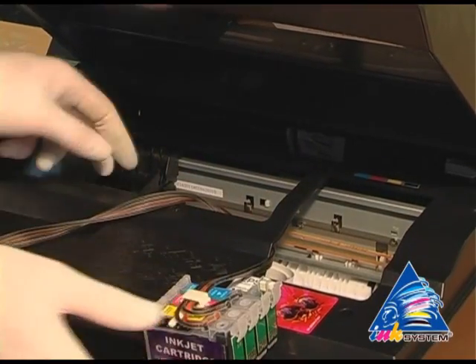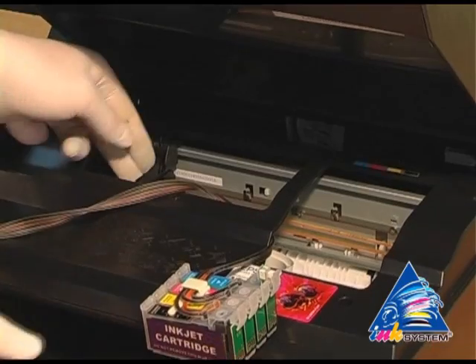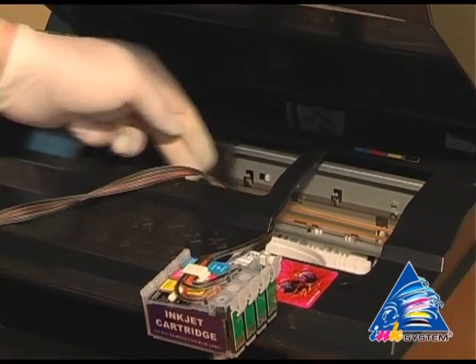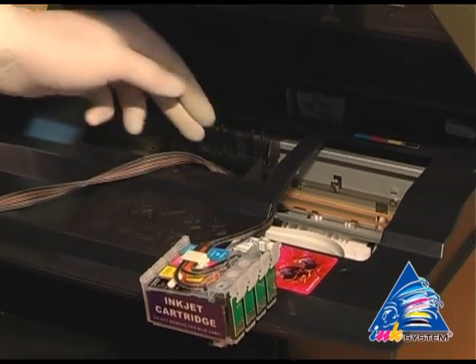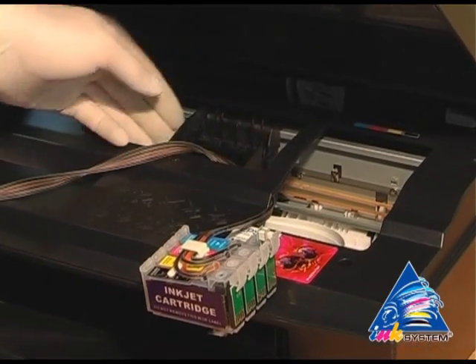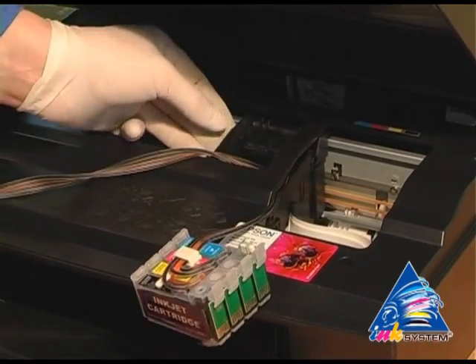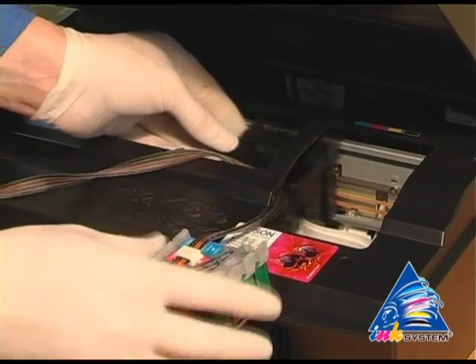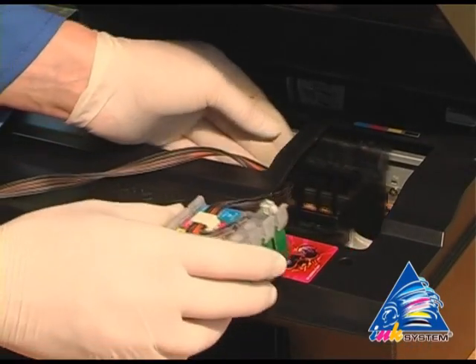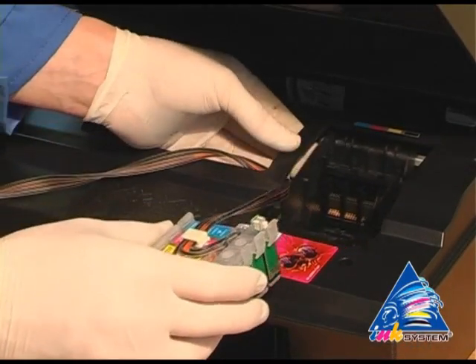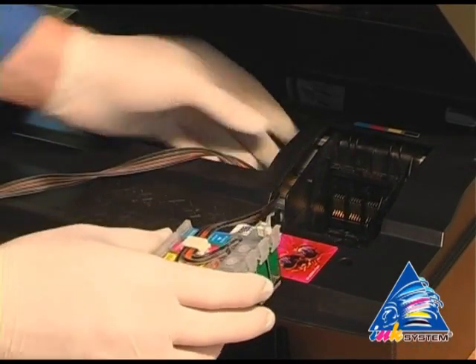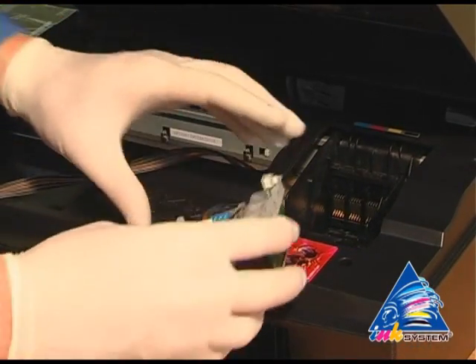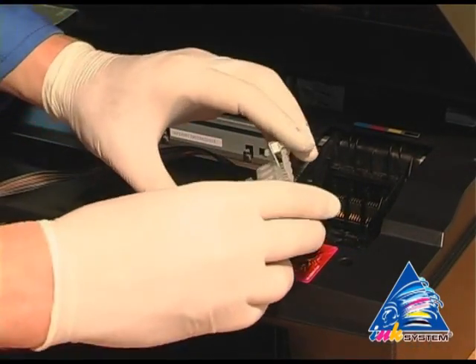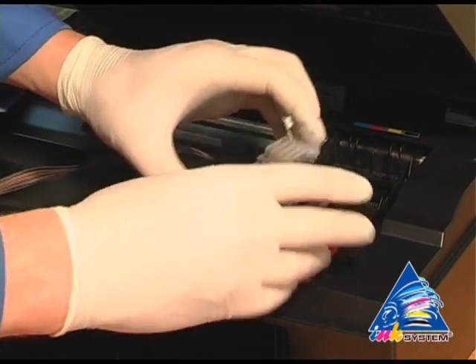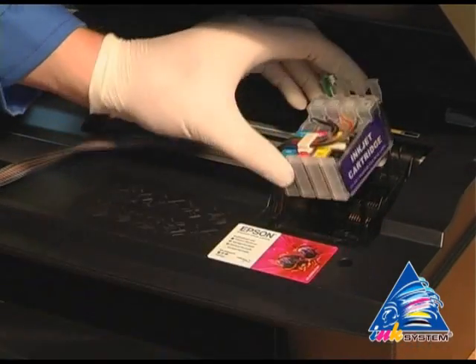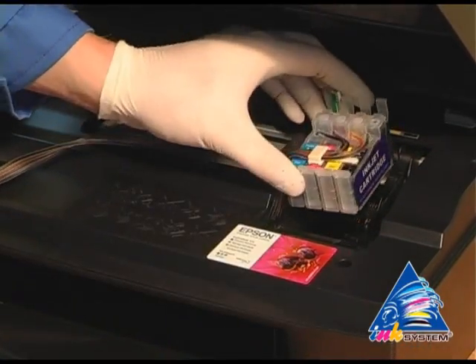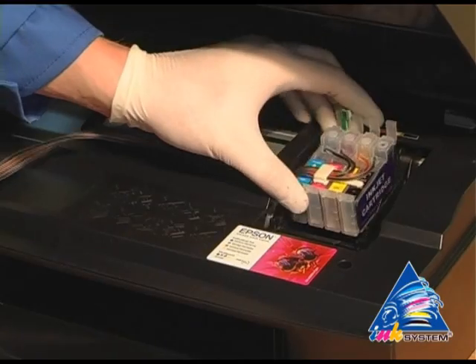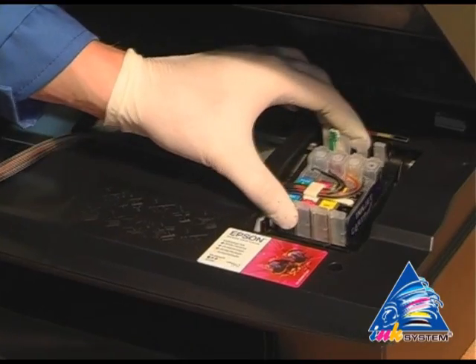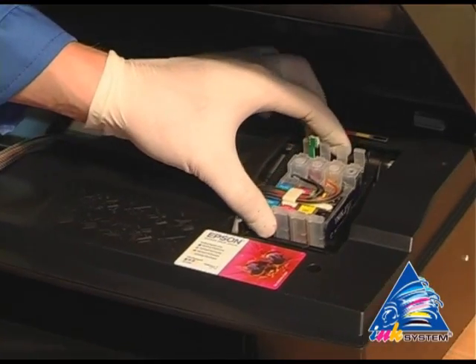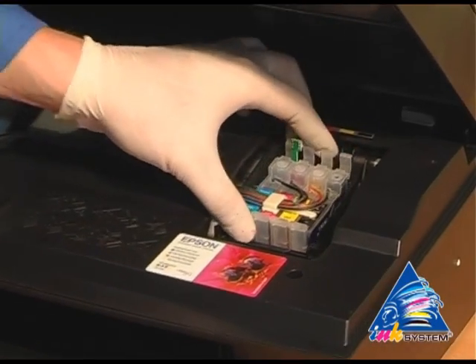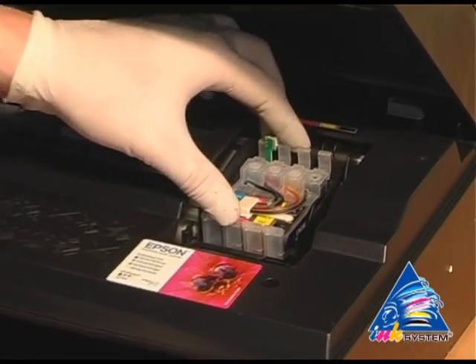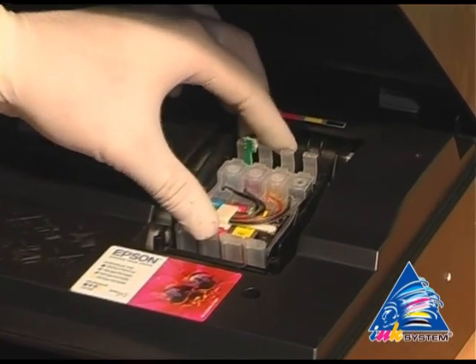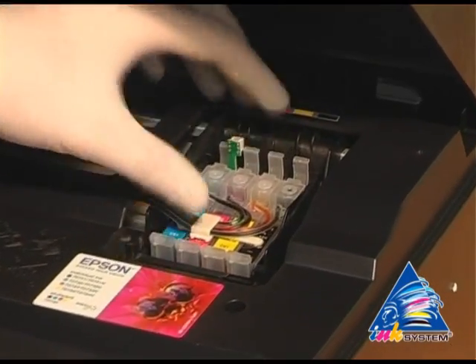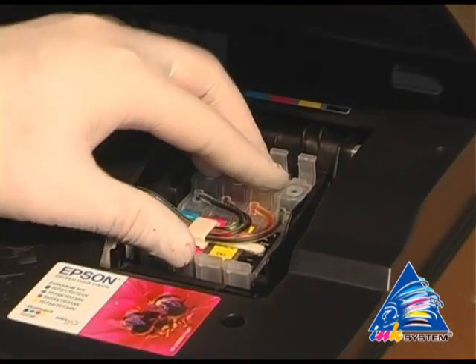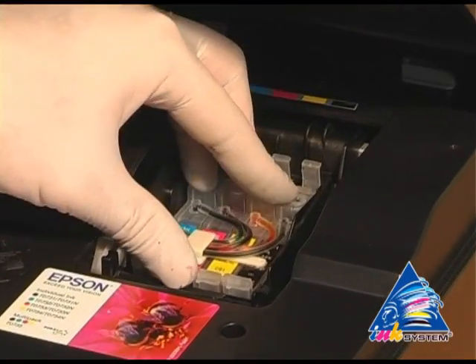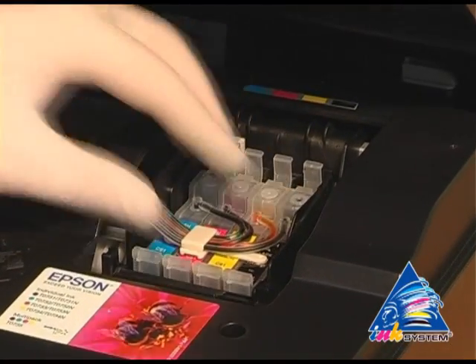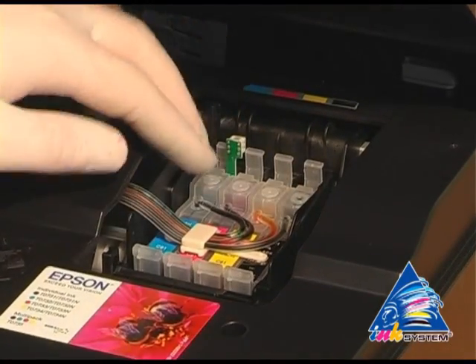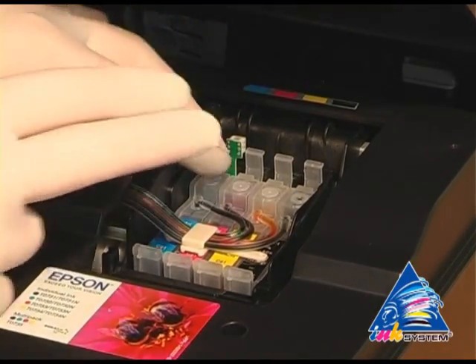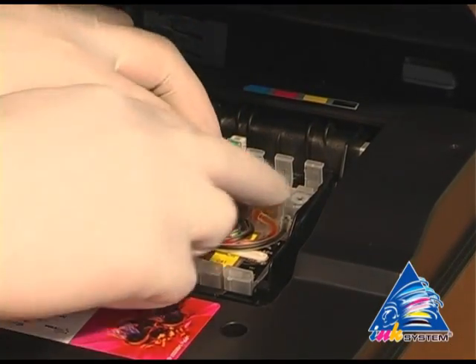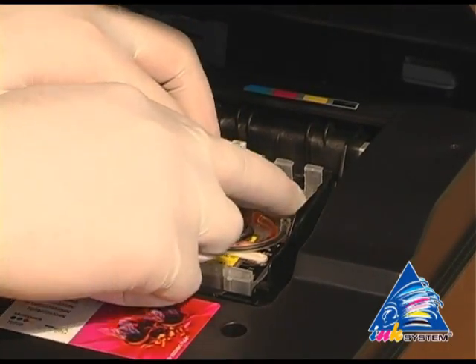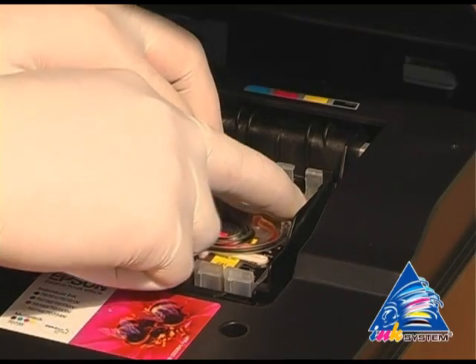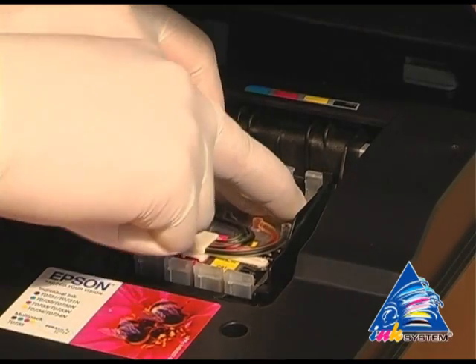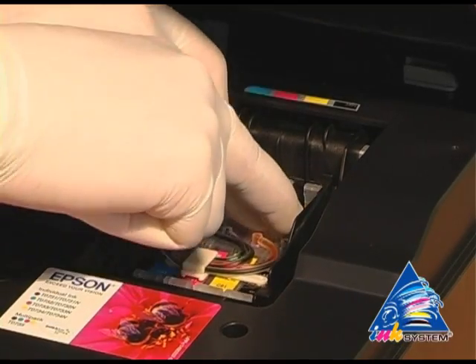Move the carriage into the extreme right position. Install the cartridges into the carriage. Move the cartridges until you hear the click.